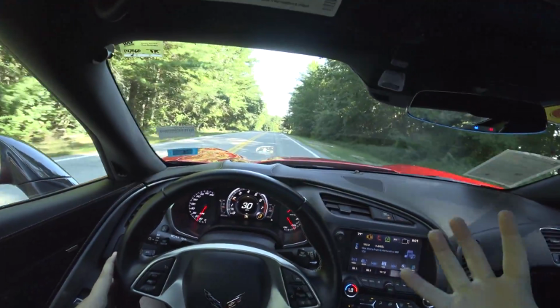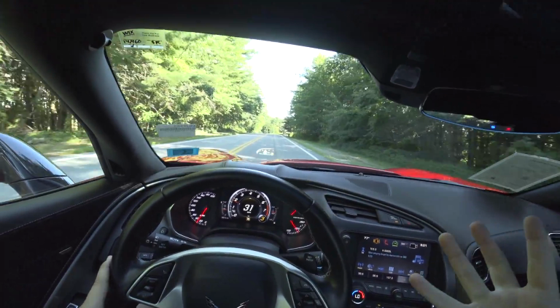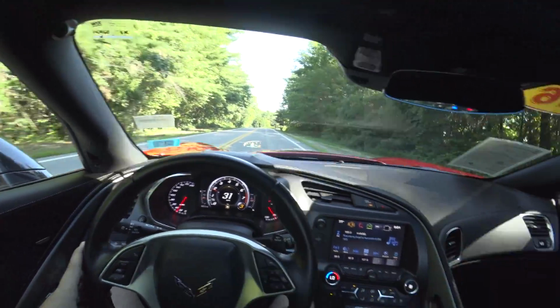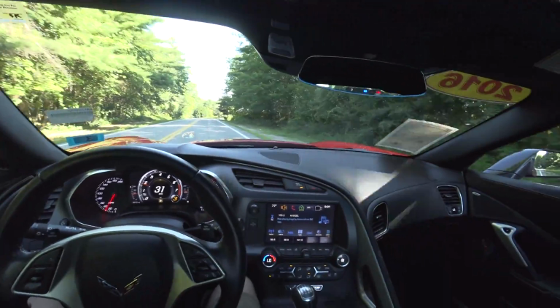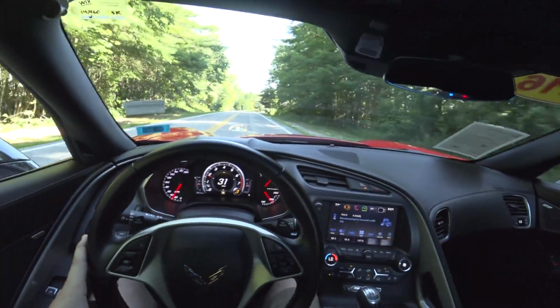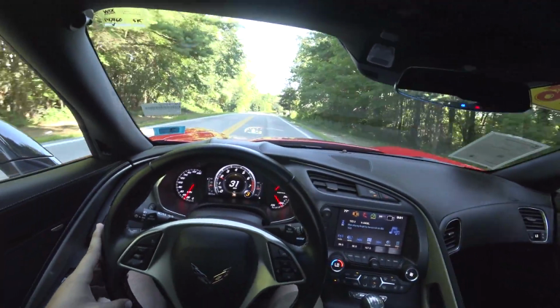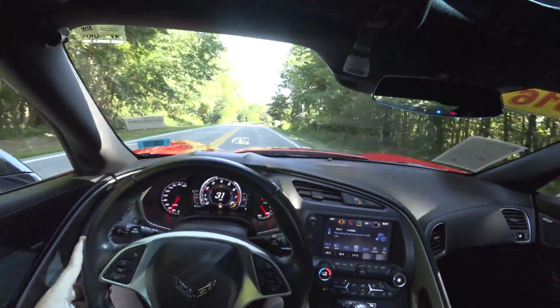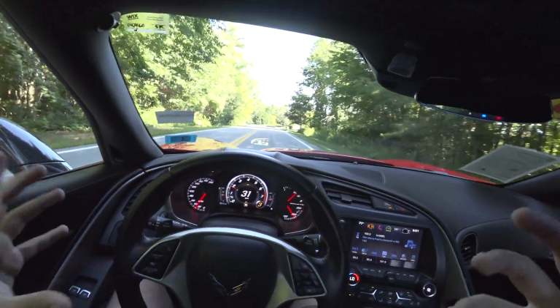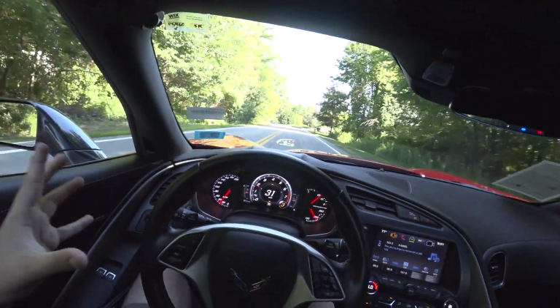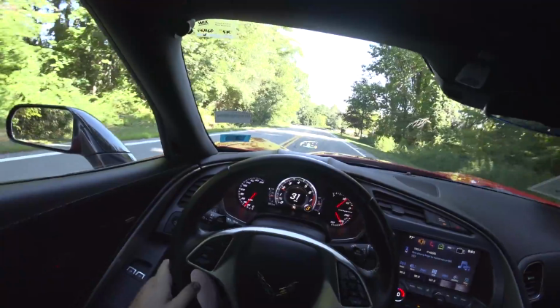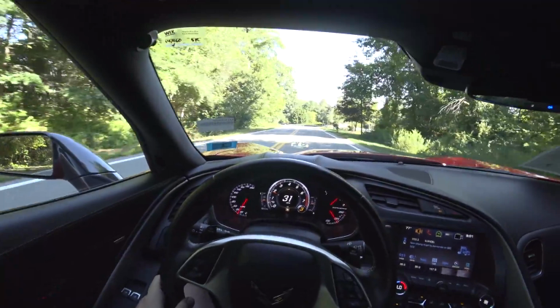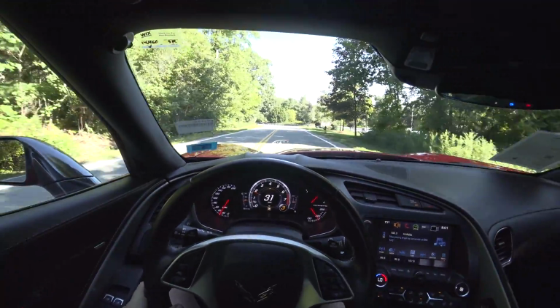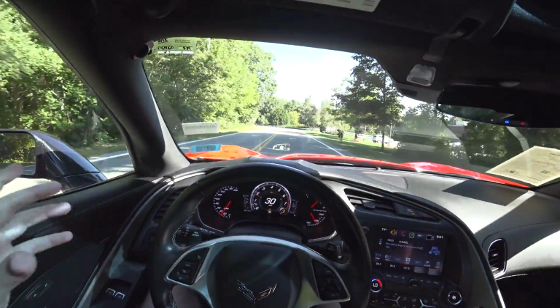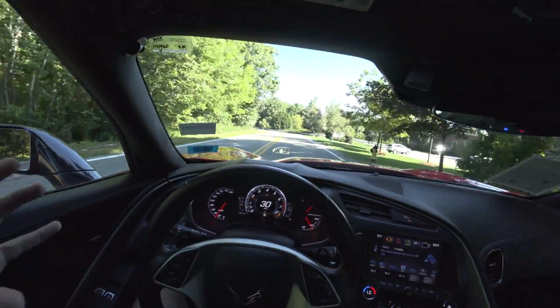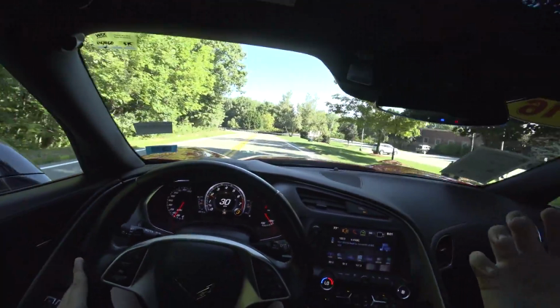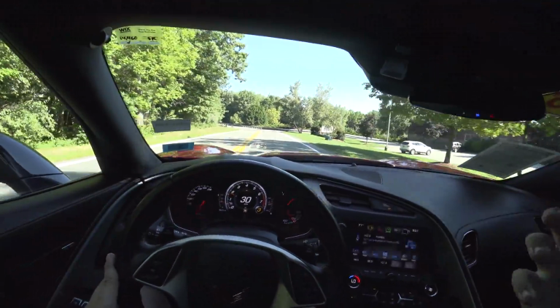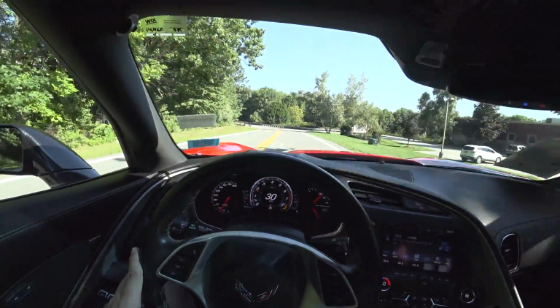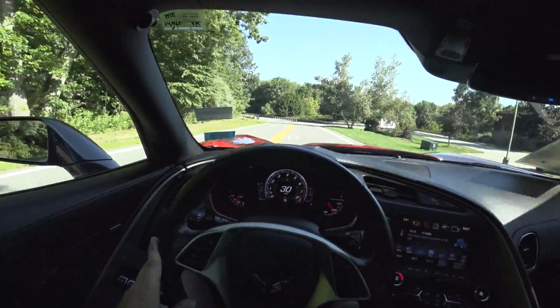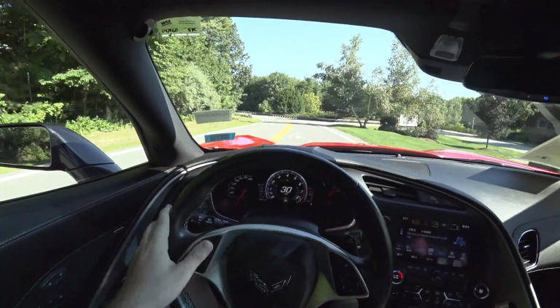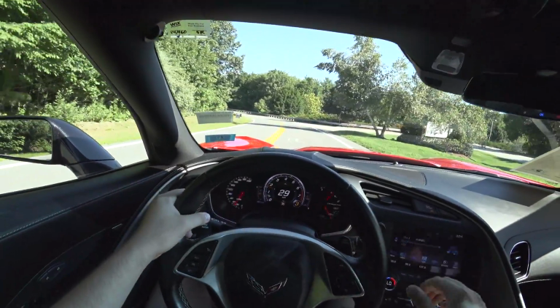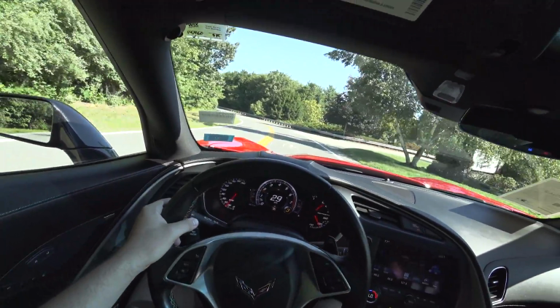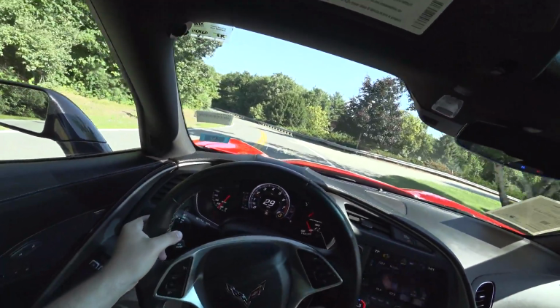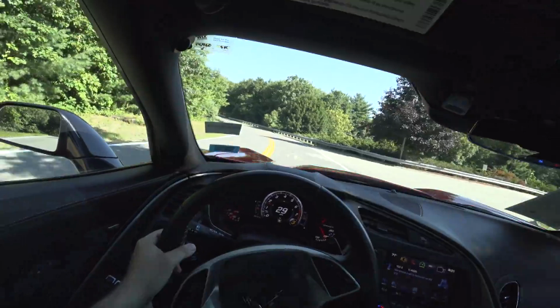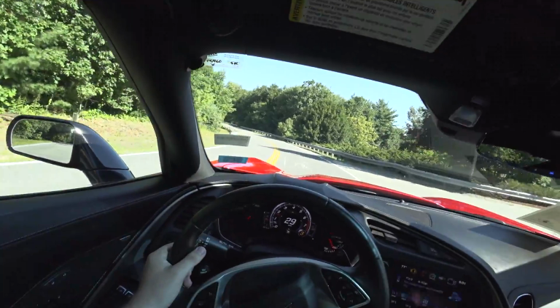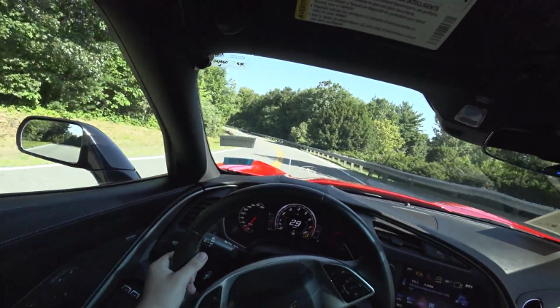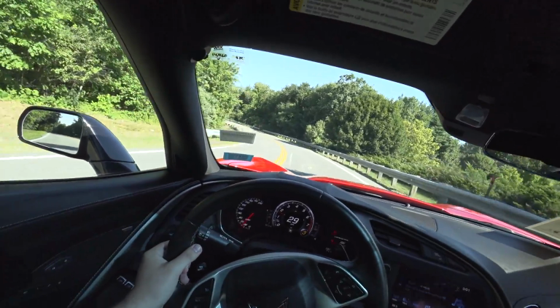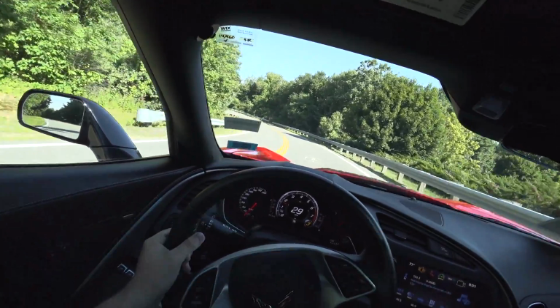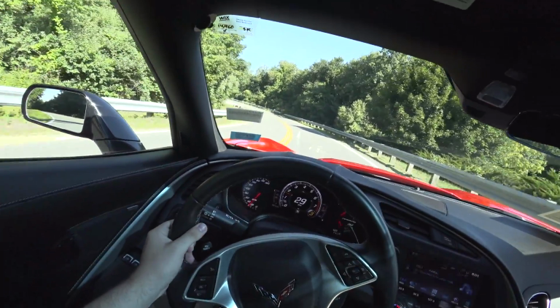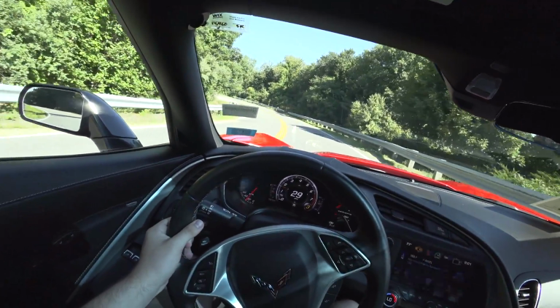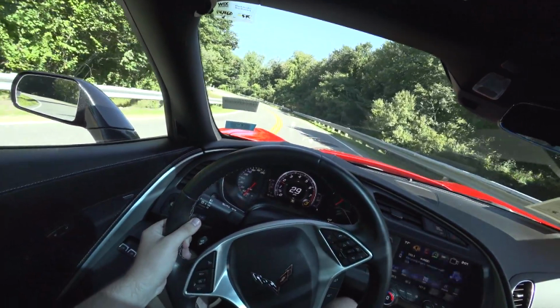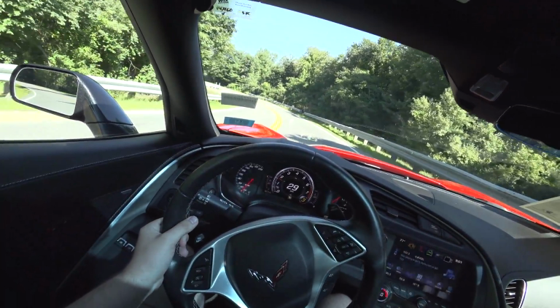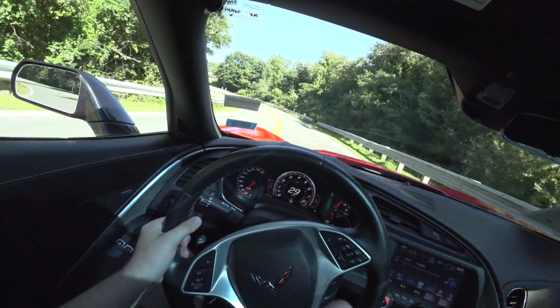The interior was a bit lackluster, though I've always had a soft spot for the interior of the C6. I'm not sure if it's because I grew up with it — I was about 10 years old in its heyday, and around 13 when they ended production of it.